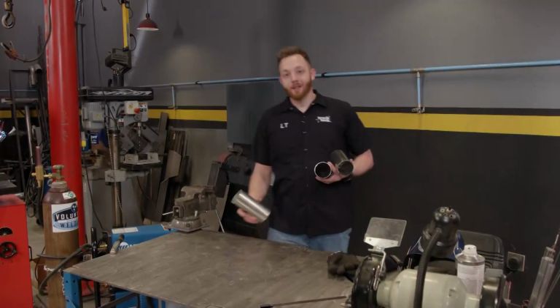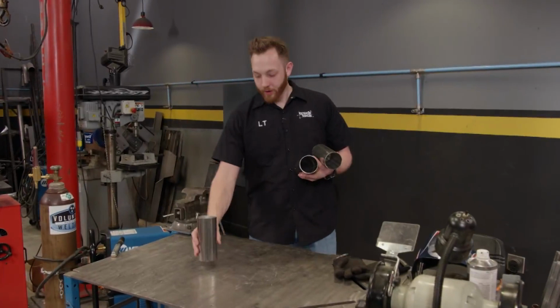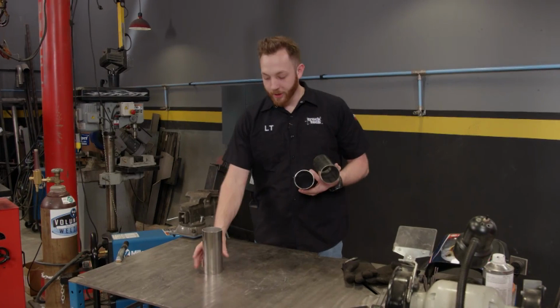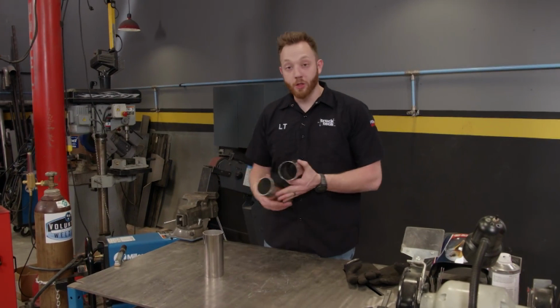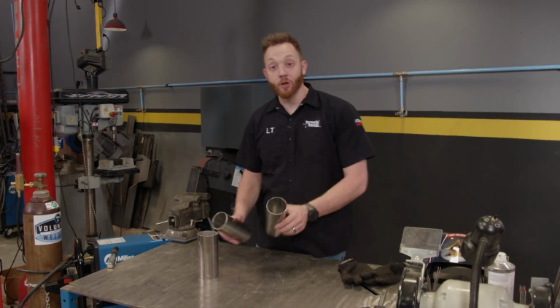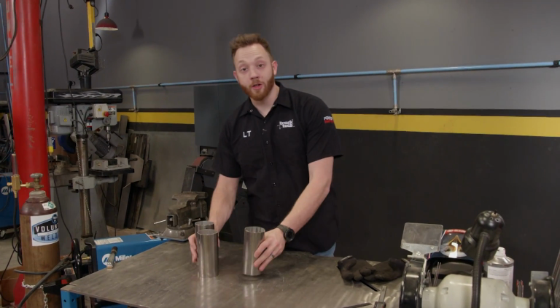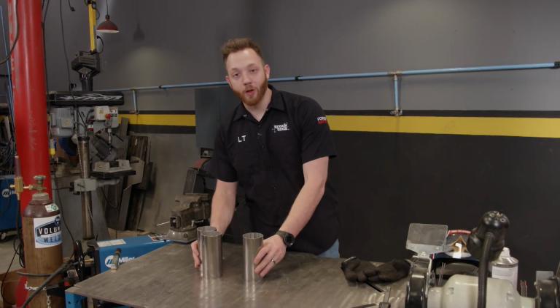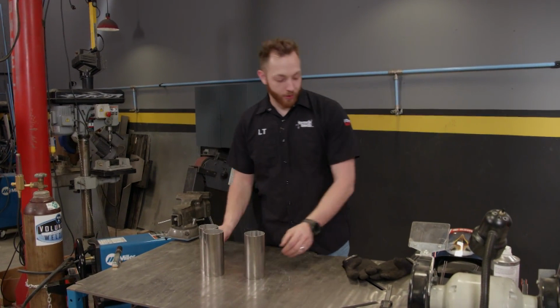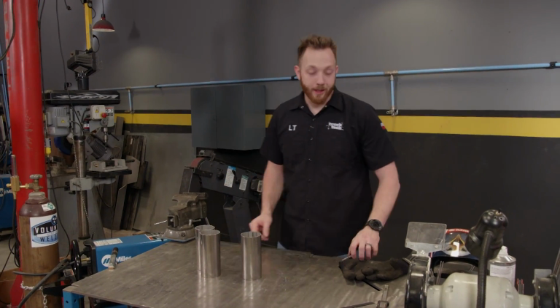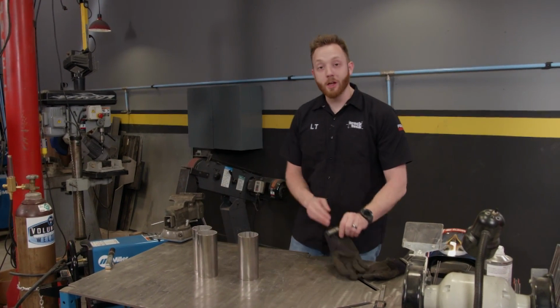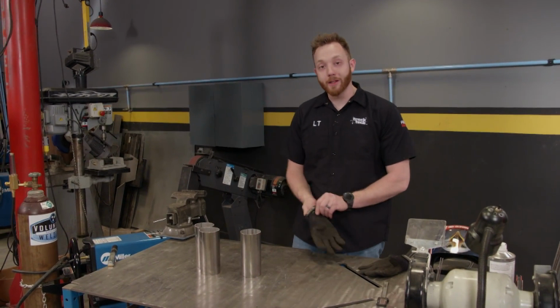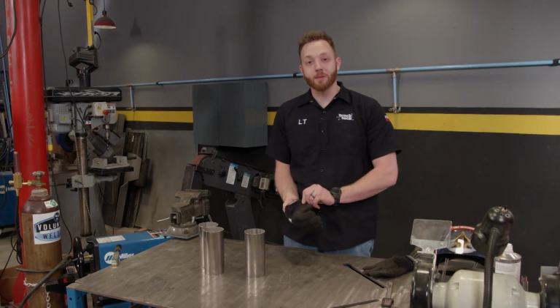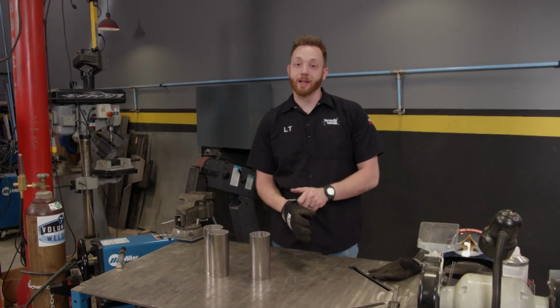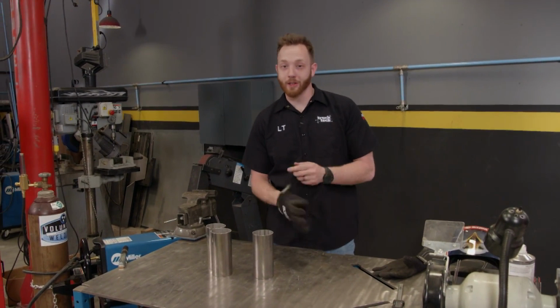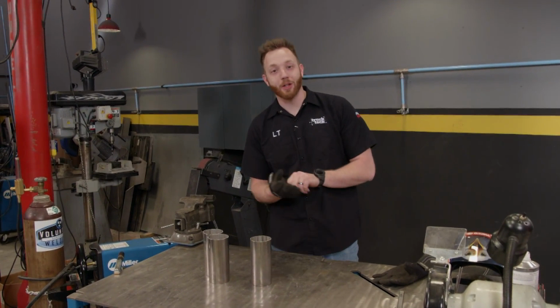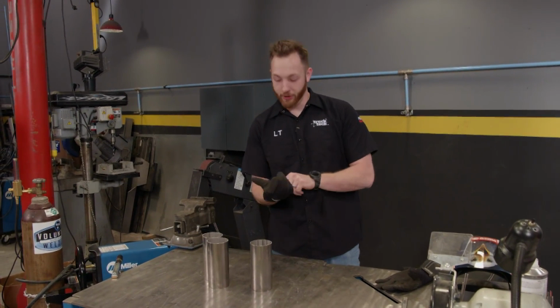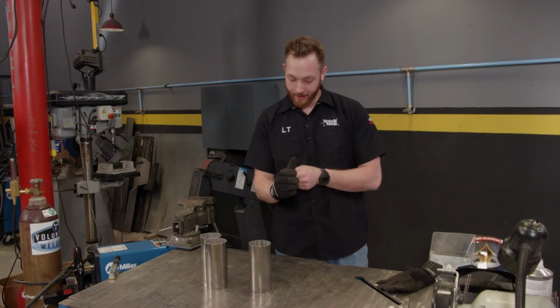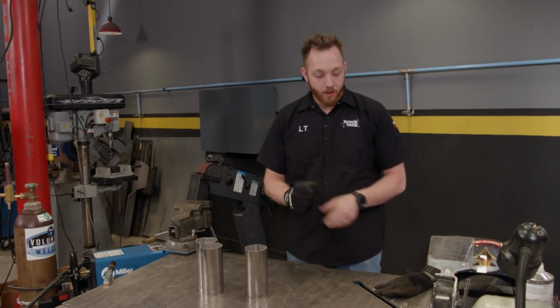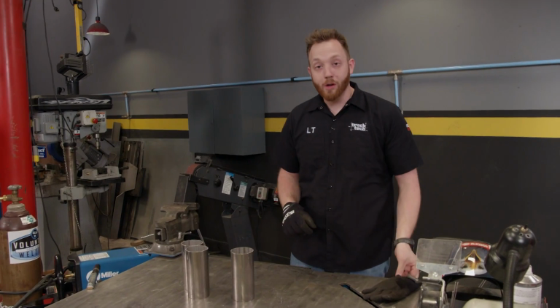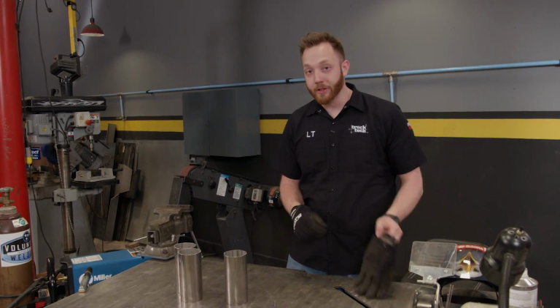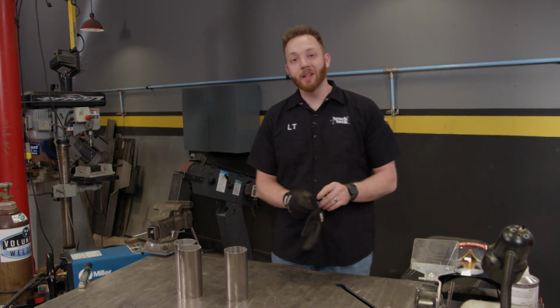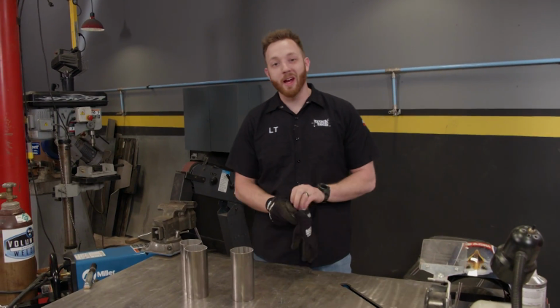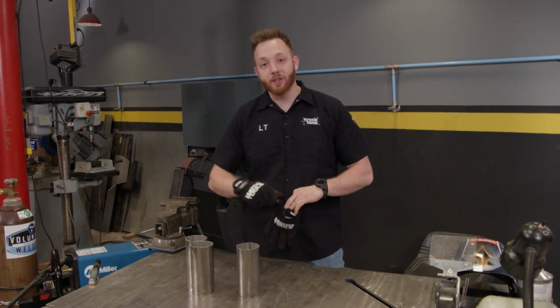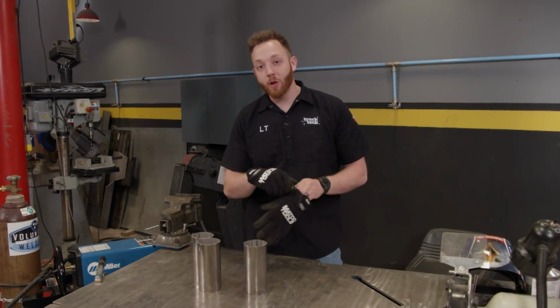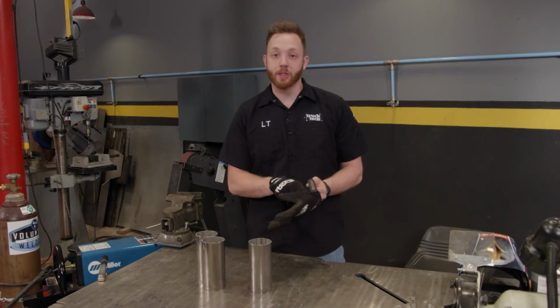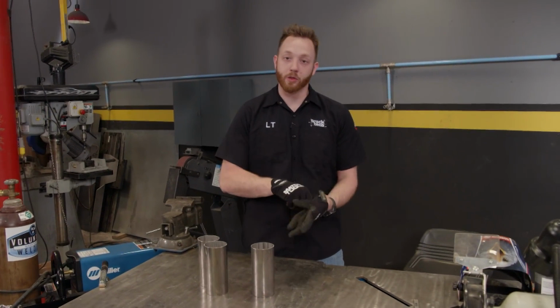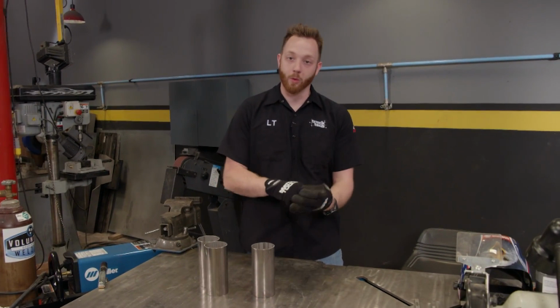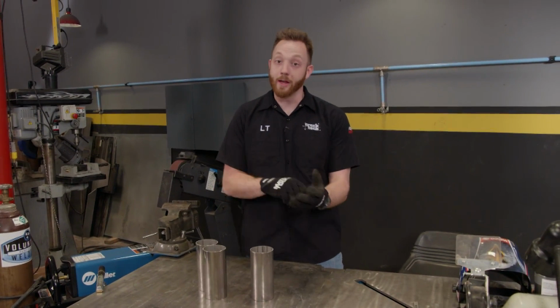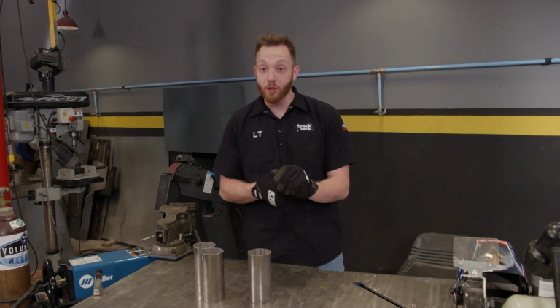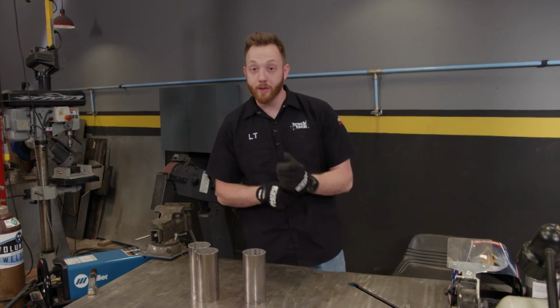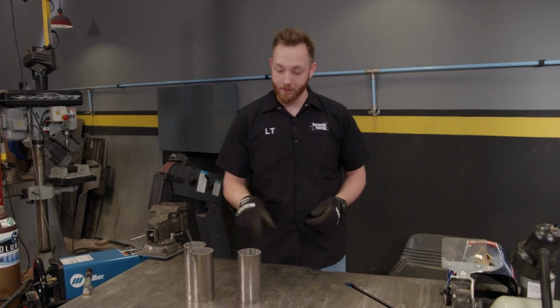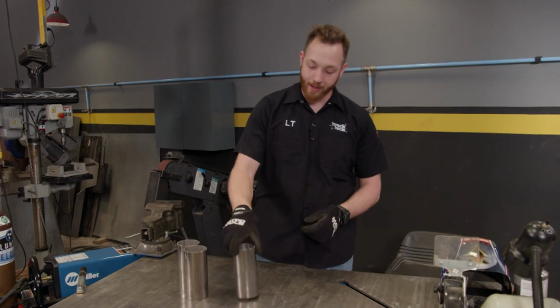One of the coolest things you can do underneath your car or truck is TIG weld a custom stainless steel exhaust system. The trouble is stainless is kind of a difficult material to work with, and it has to do with its chemical makeup.